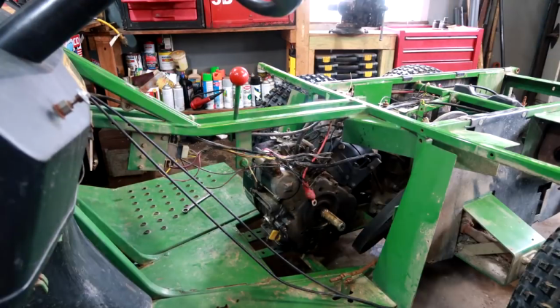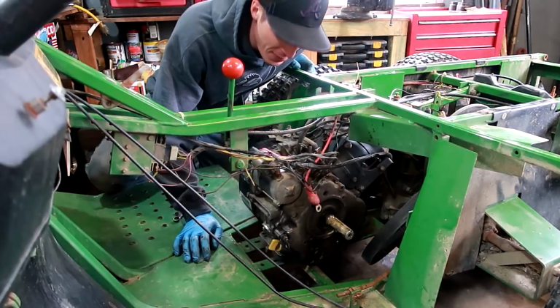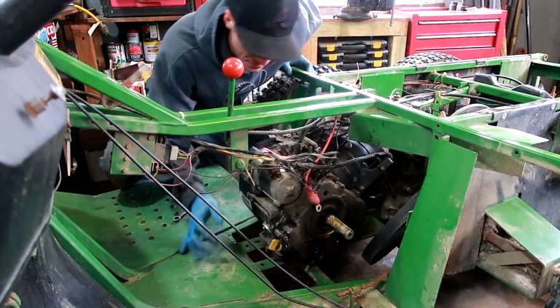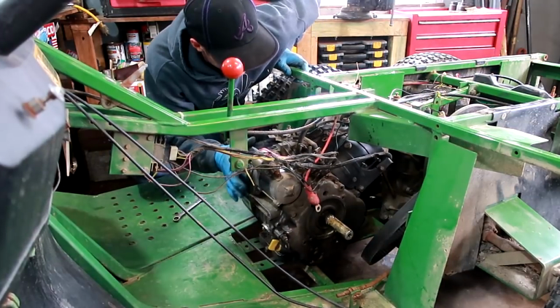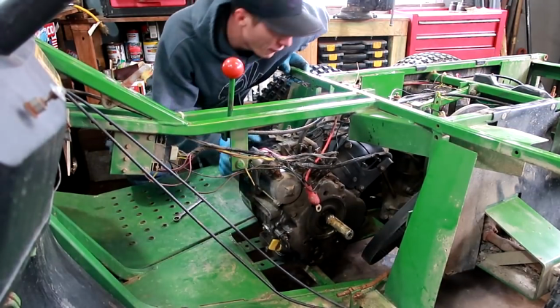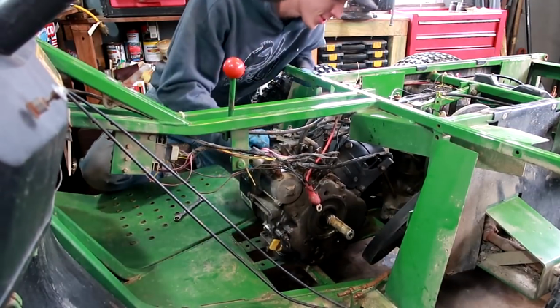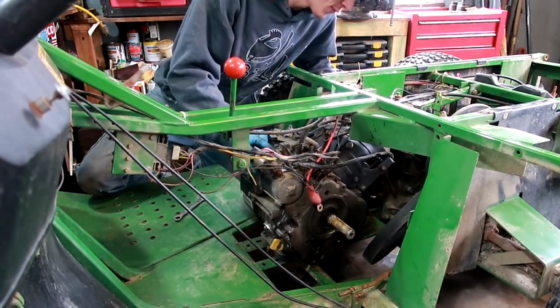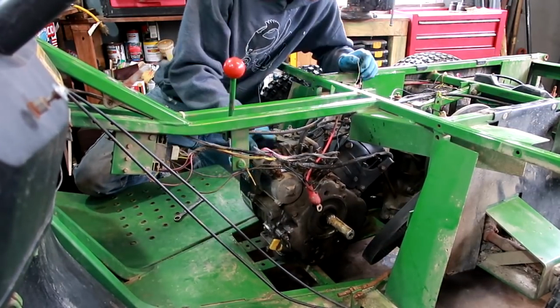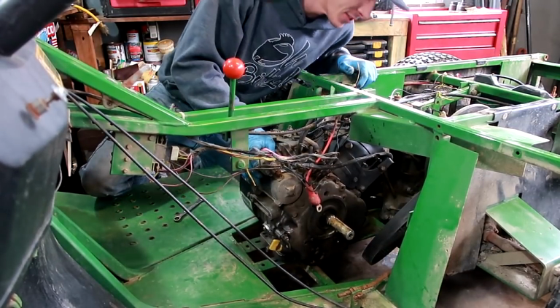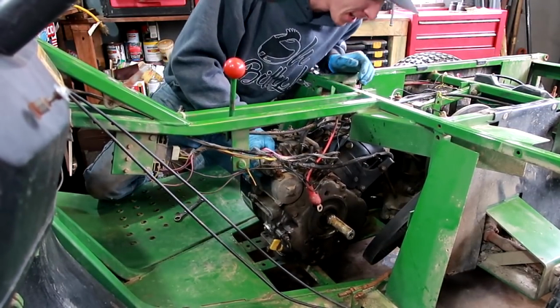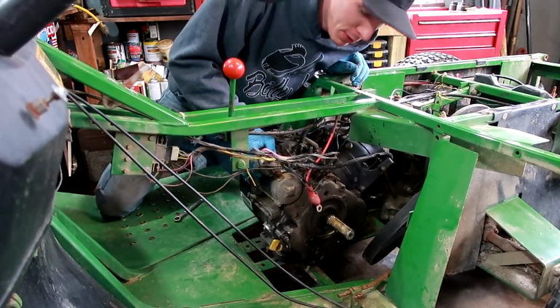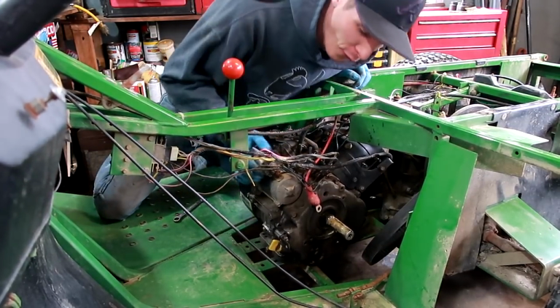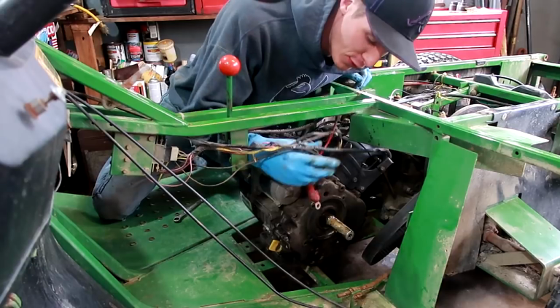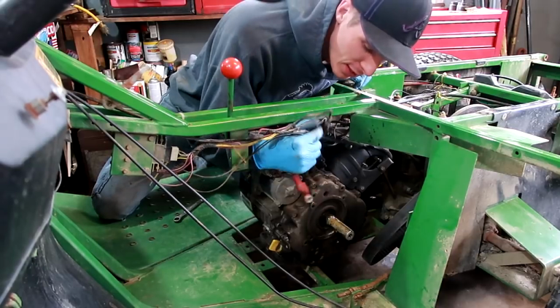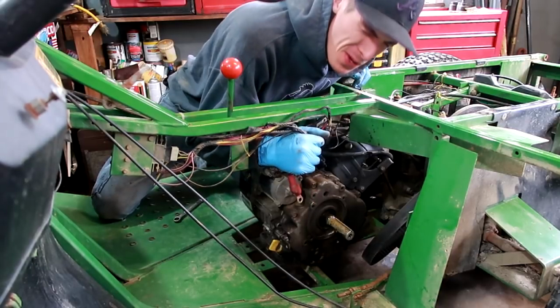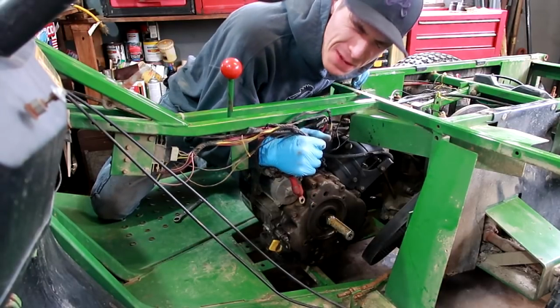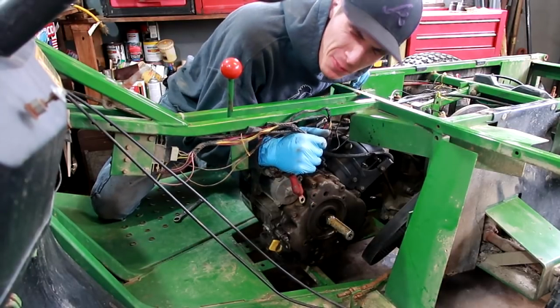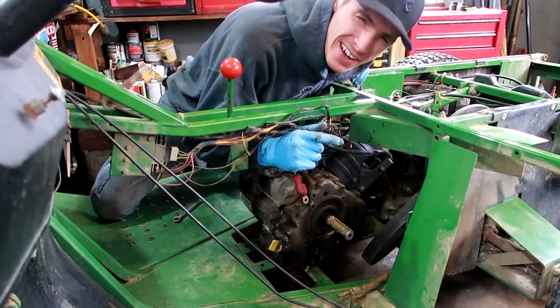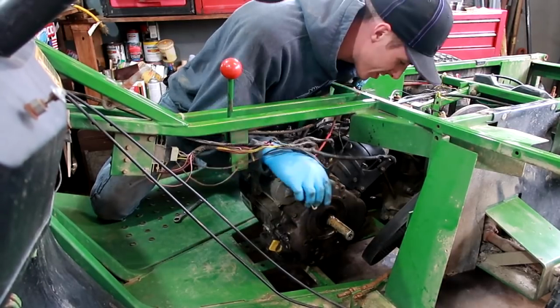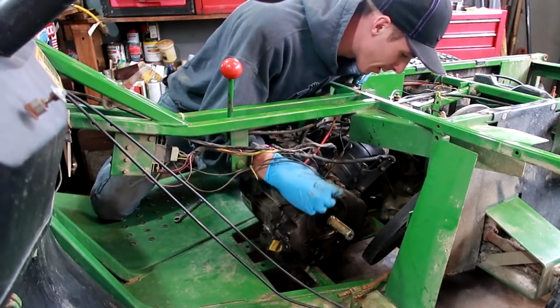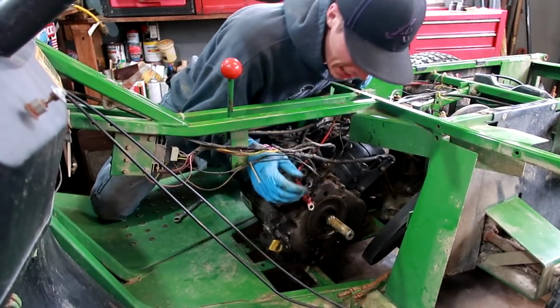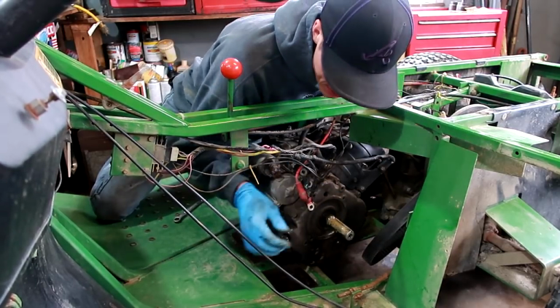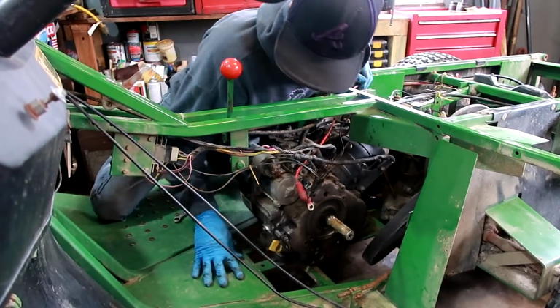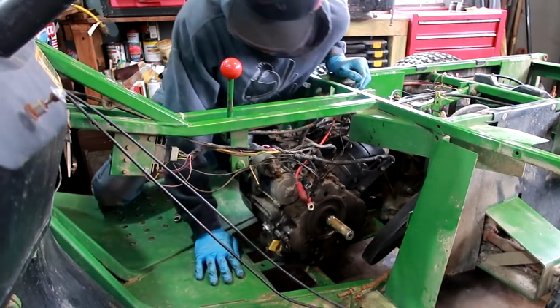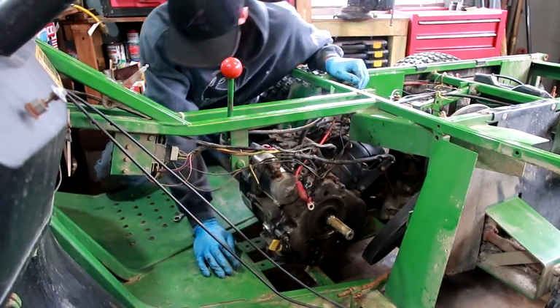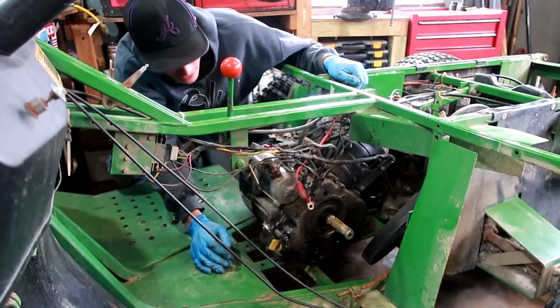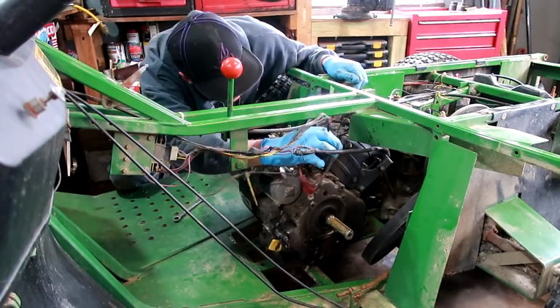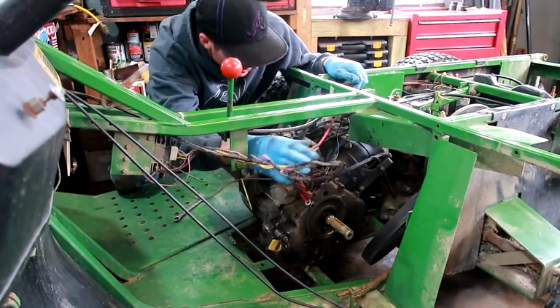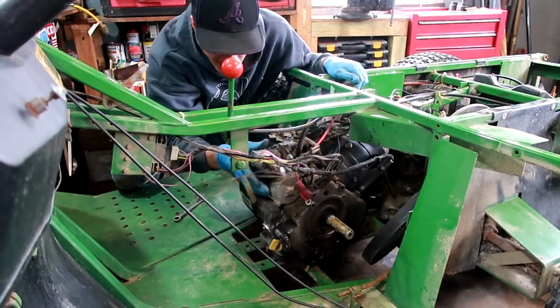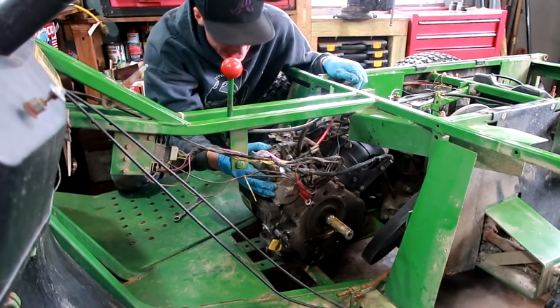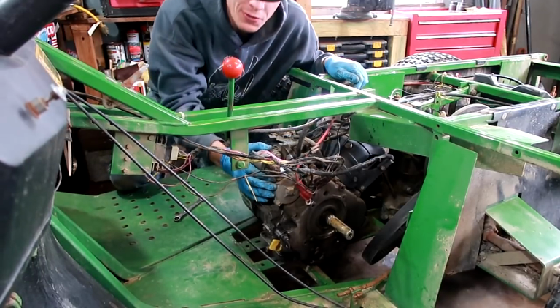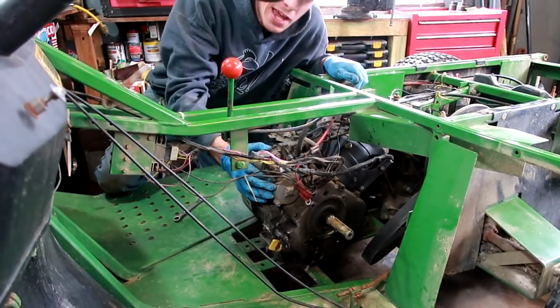What I've learned in the past is before you start reefing out everything and trying to be forceful, you just double-check and make sure everything should come apart — and even then, stop and think before you force it.